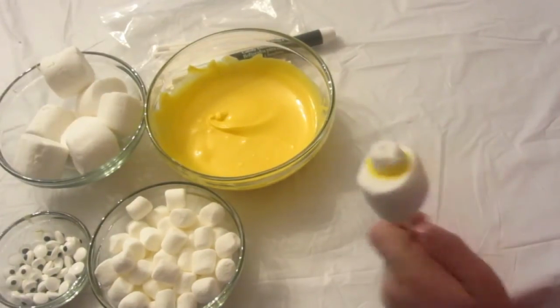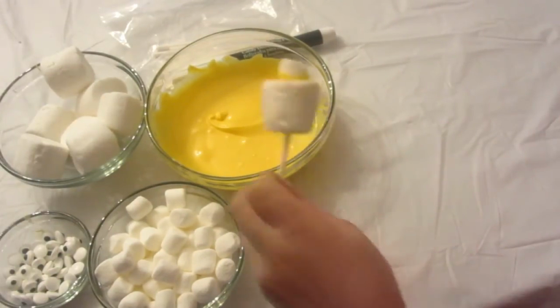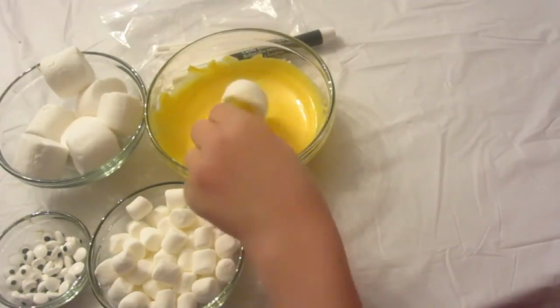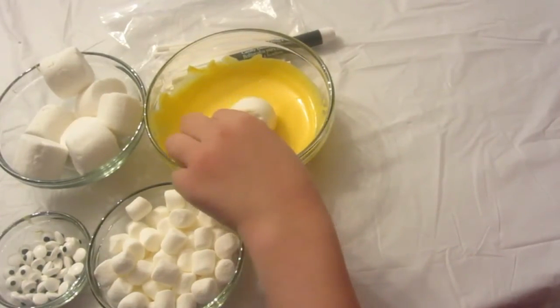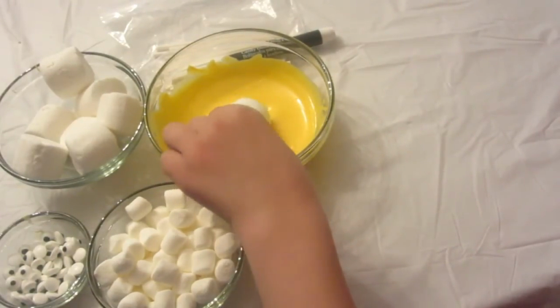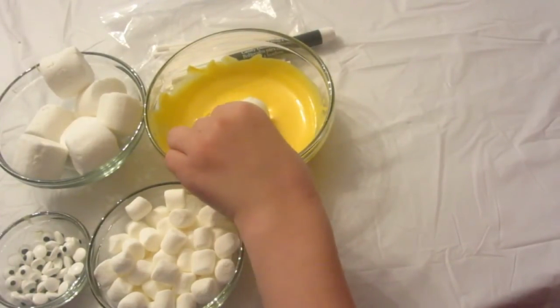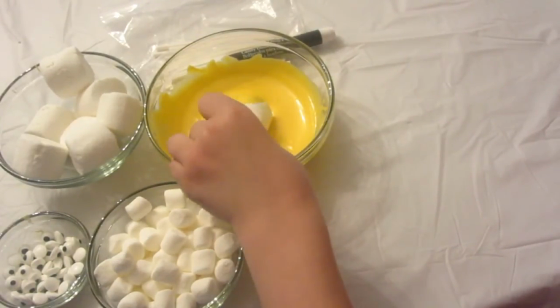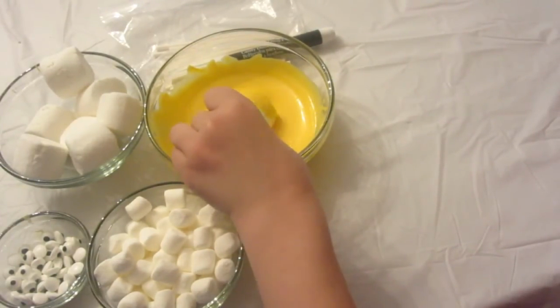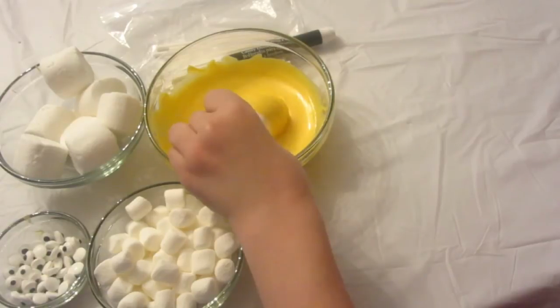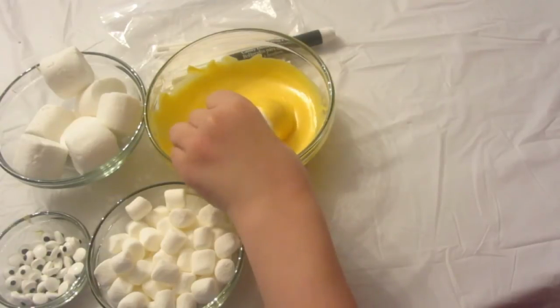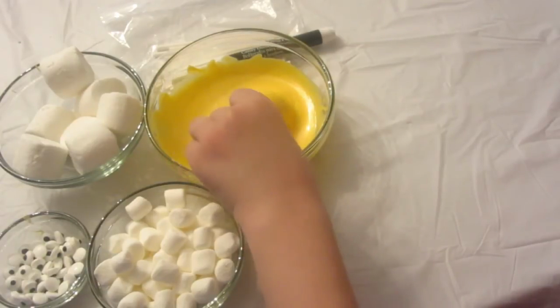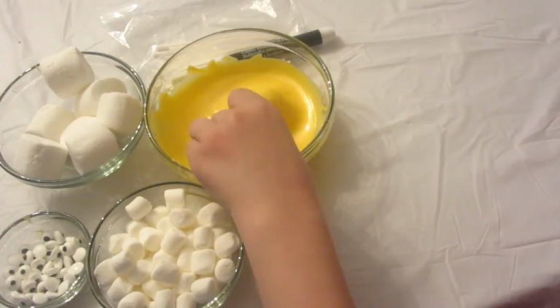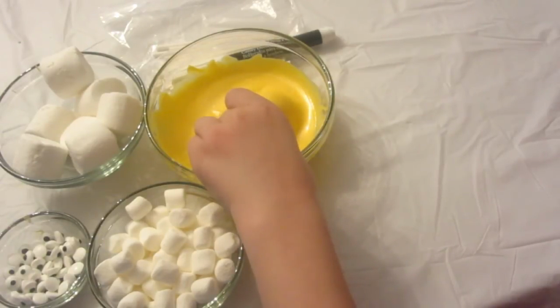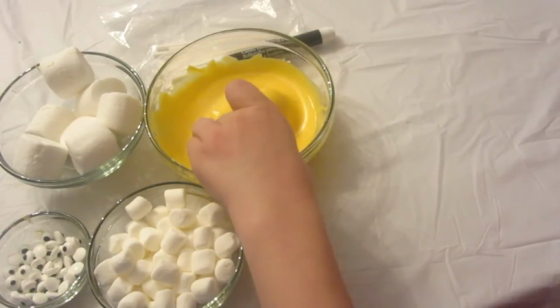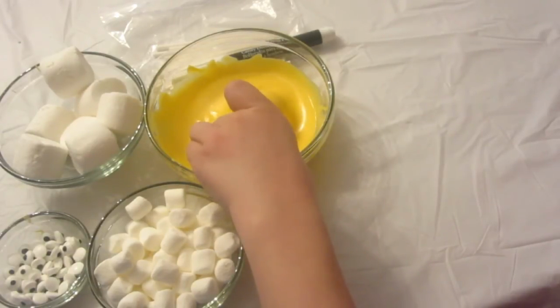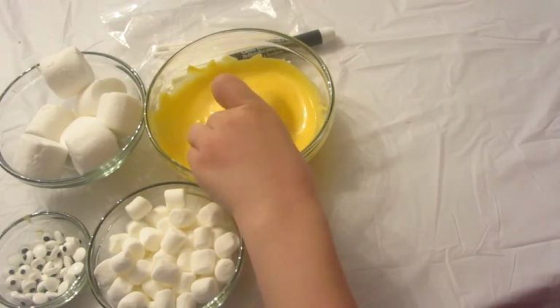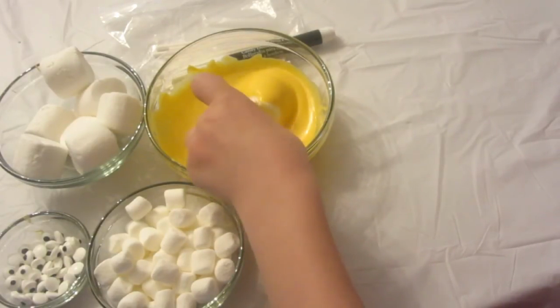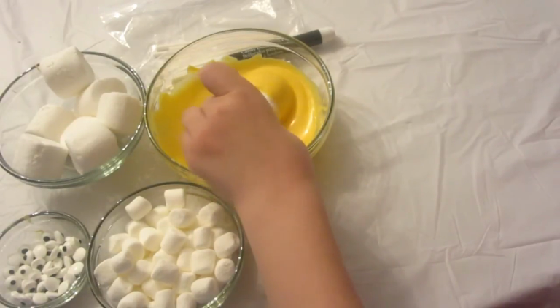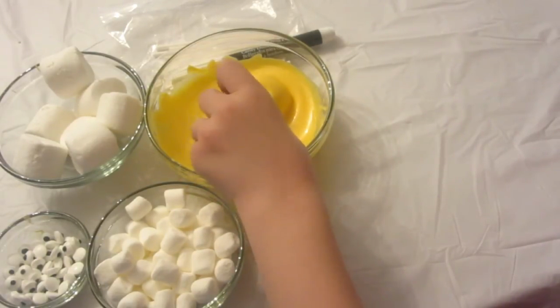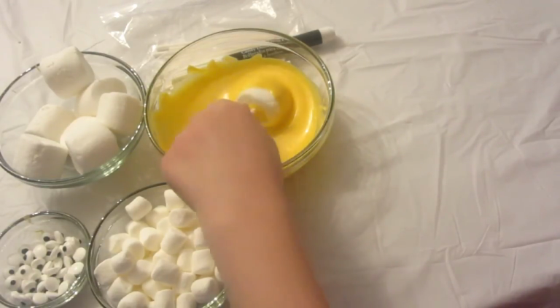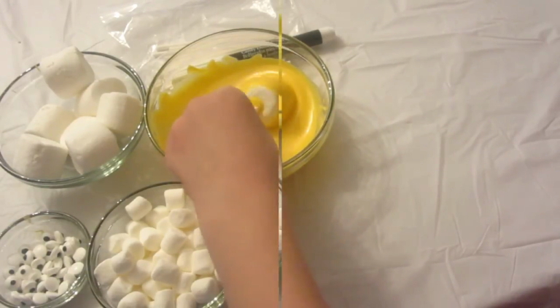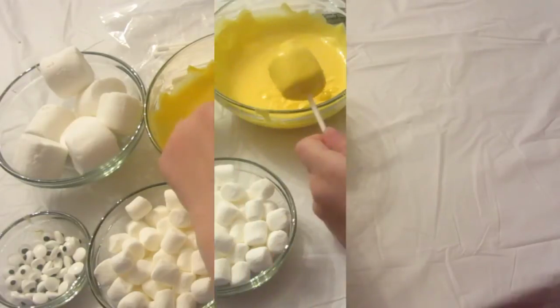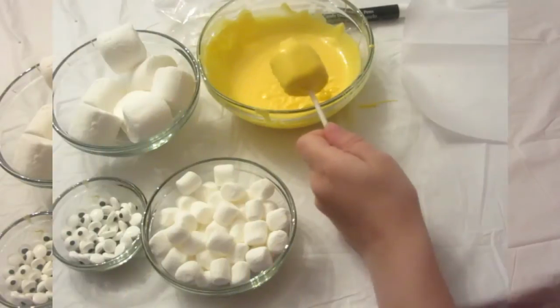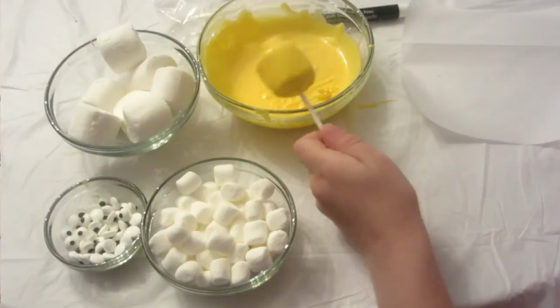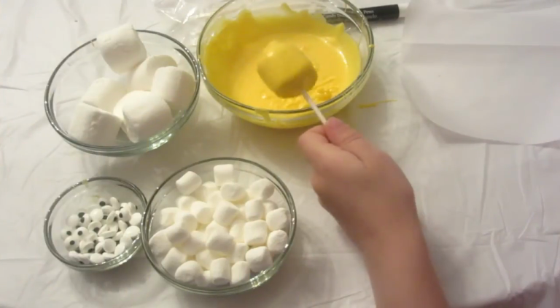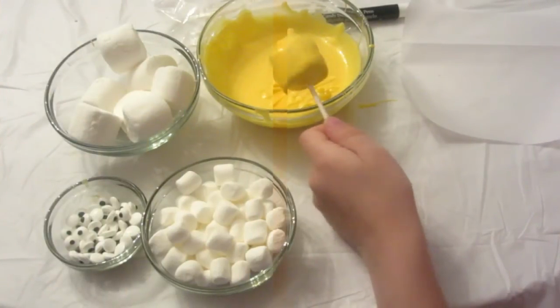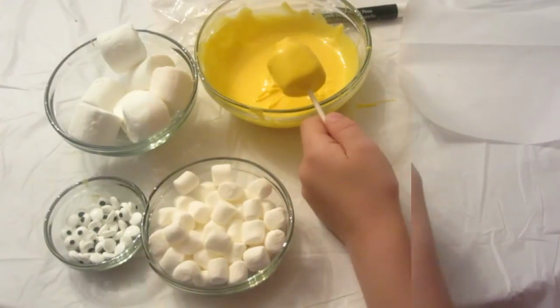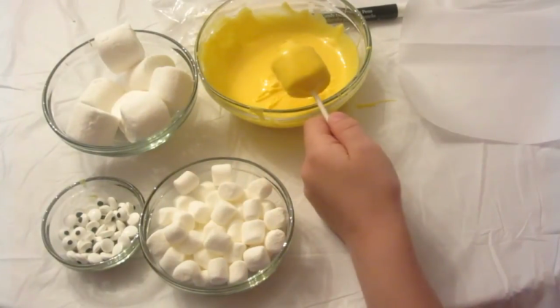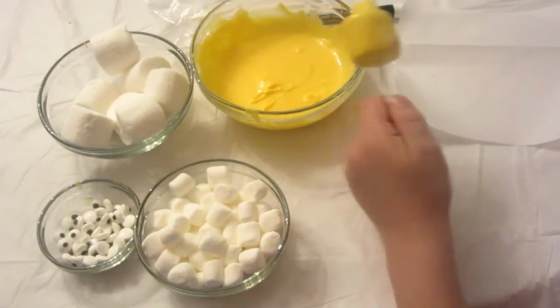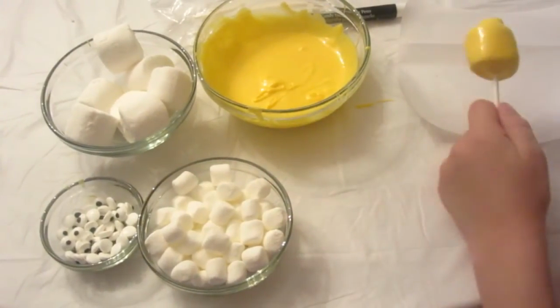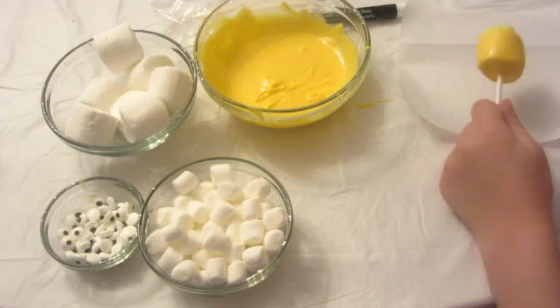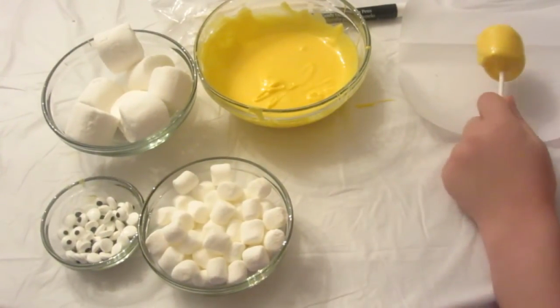Next, dip it in the chocolate. Tap off the extra and let it dry on wax paper.